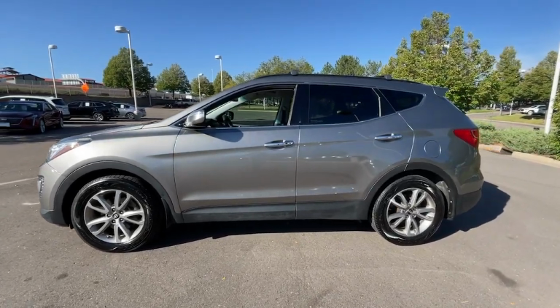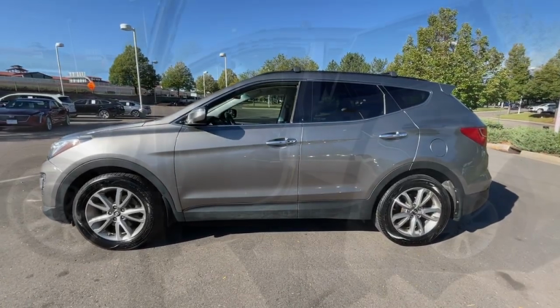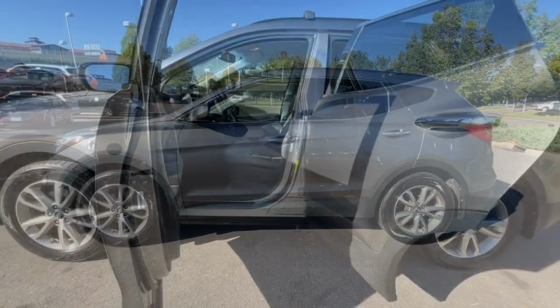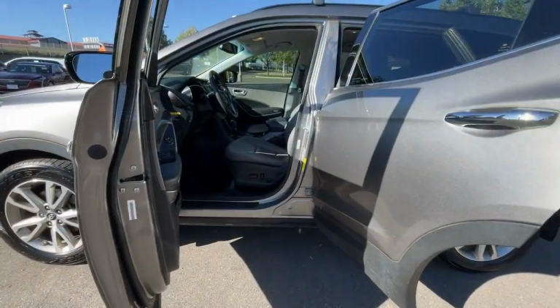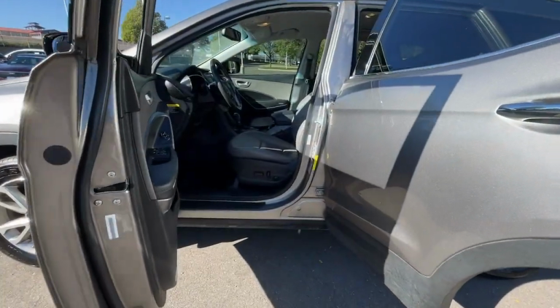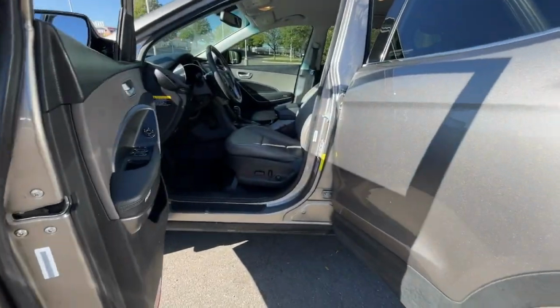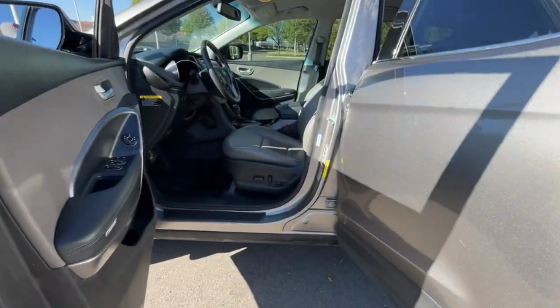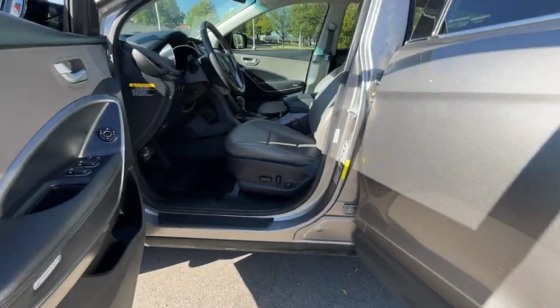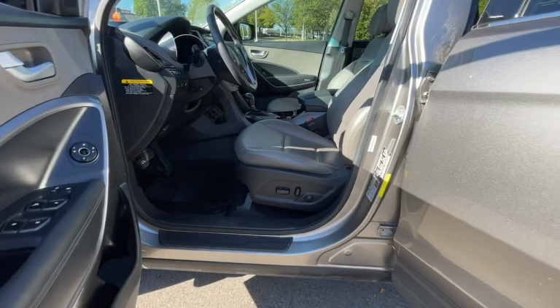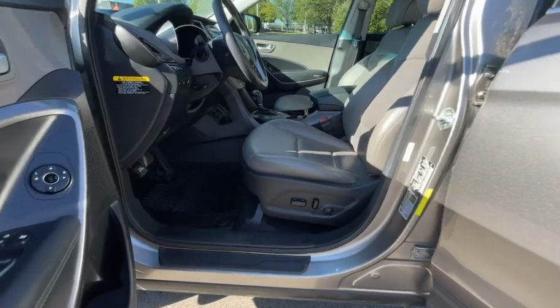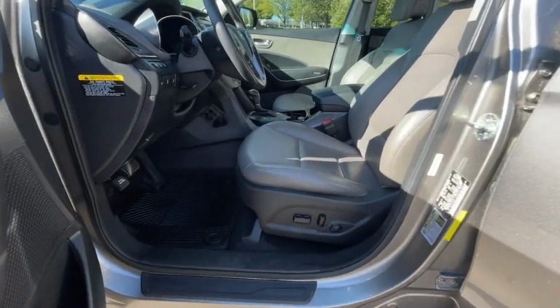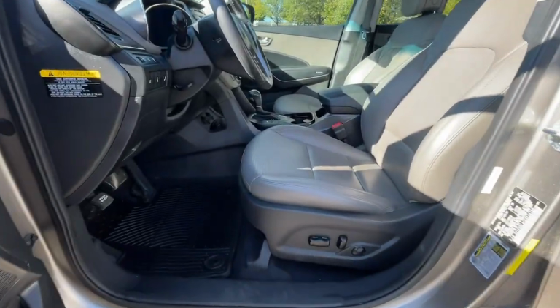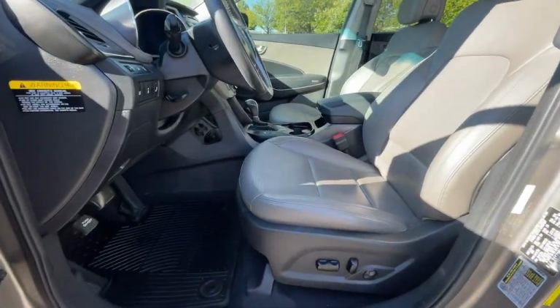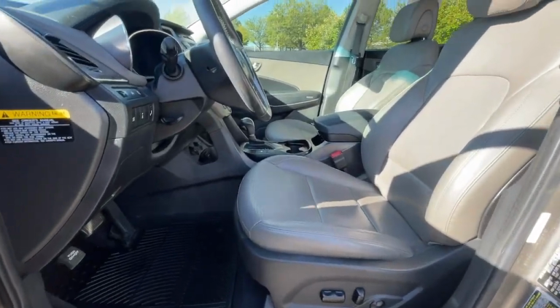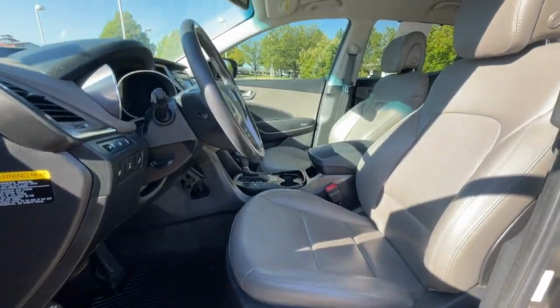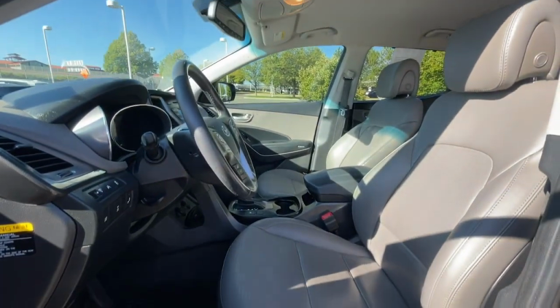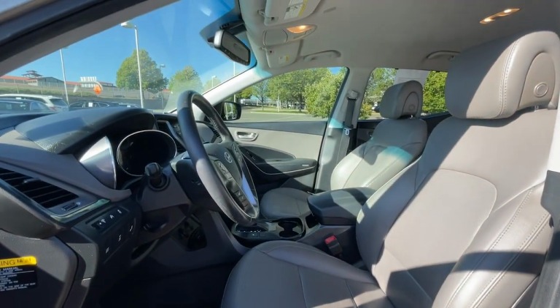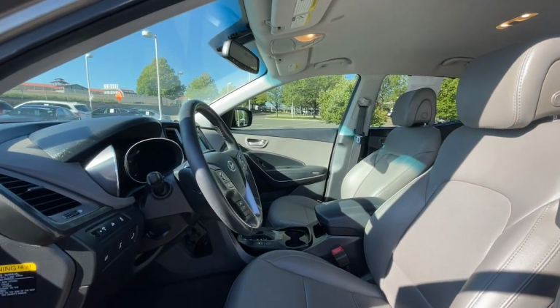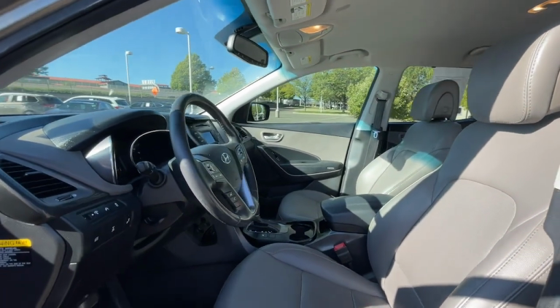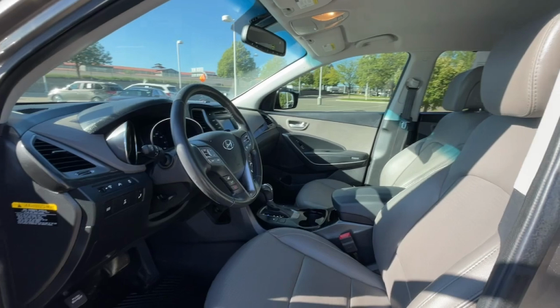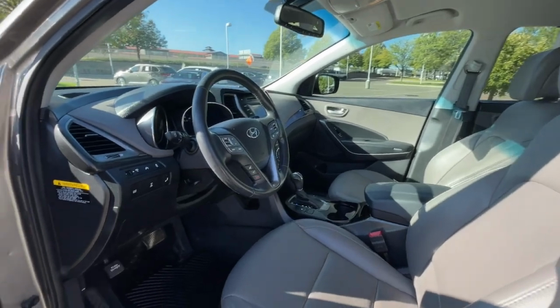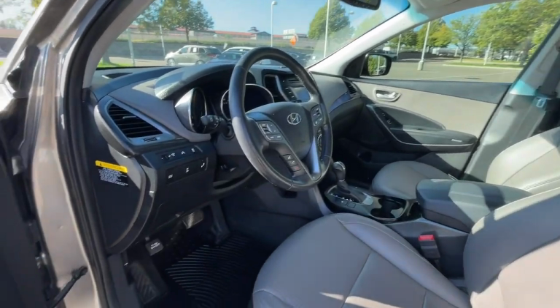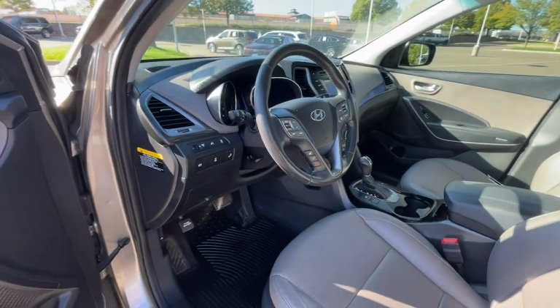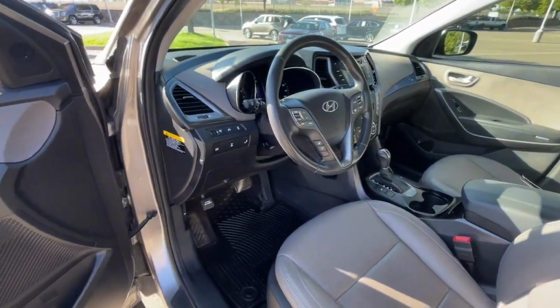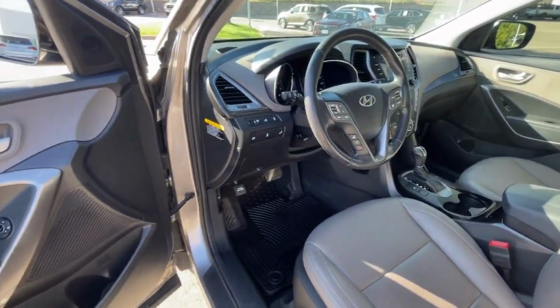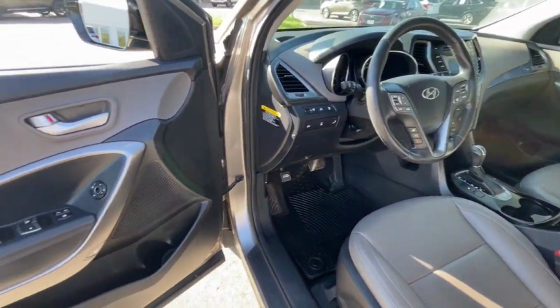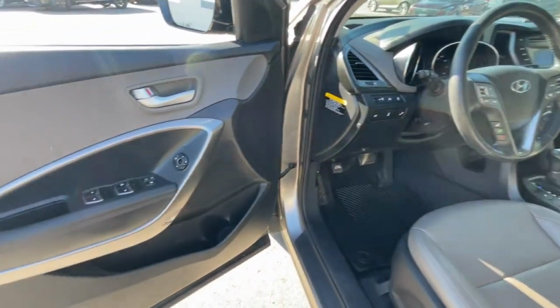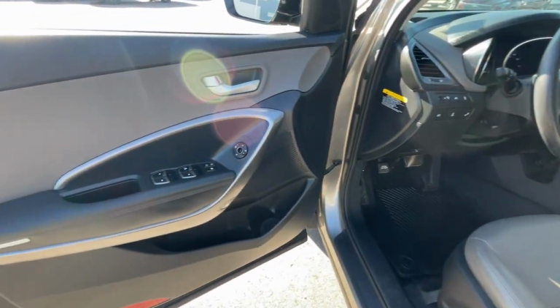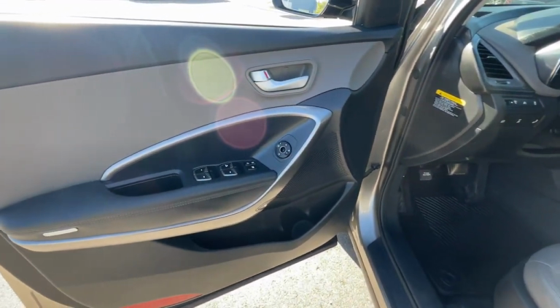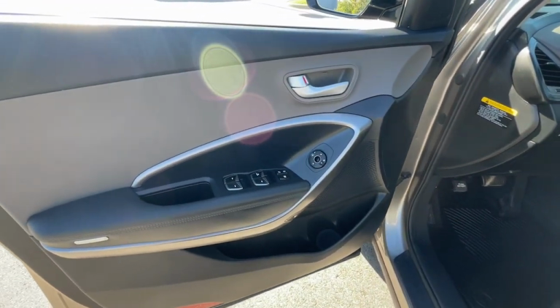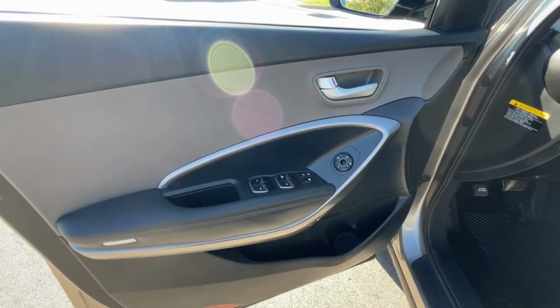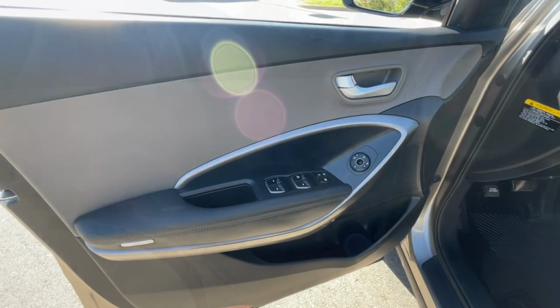Keyless entry, power passenger seat, heated mirrors, satellite radio, fog lamps, steering wheel audio controls, electronic stability control, aluminum wheels, heated front seat, dual zone AC.